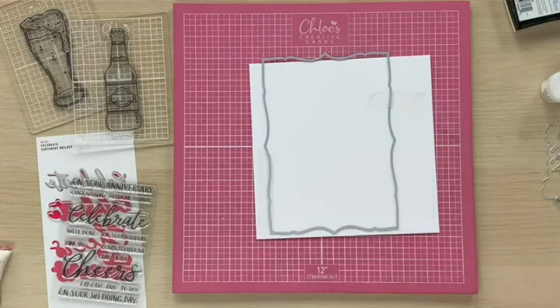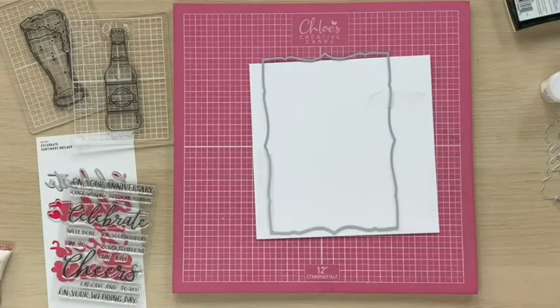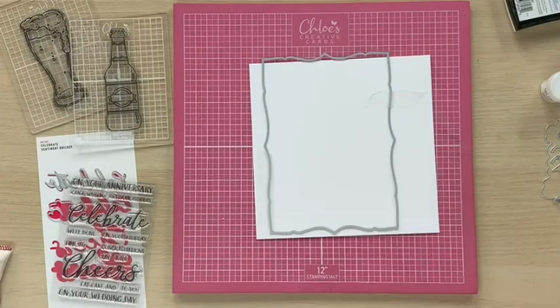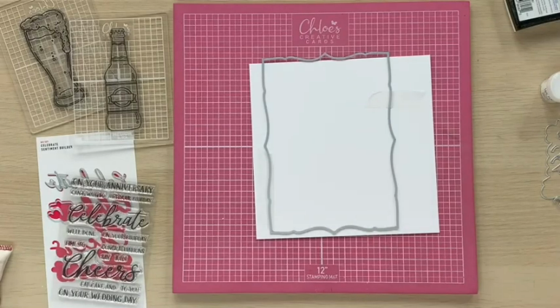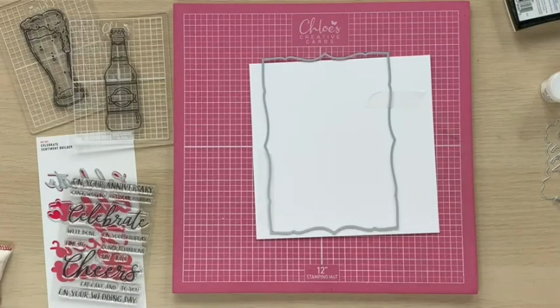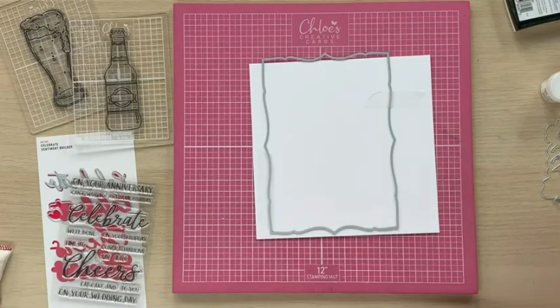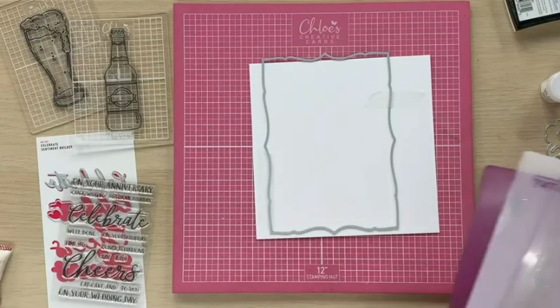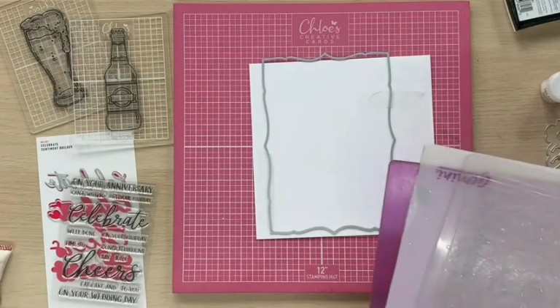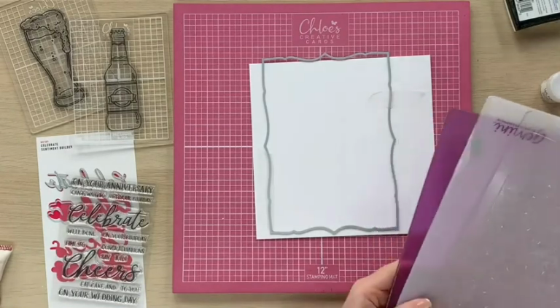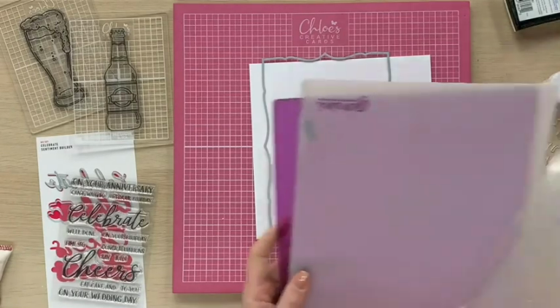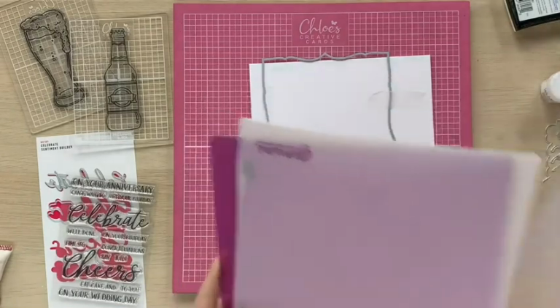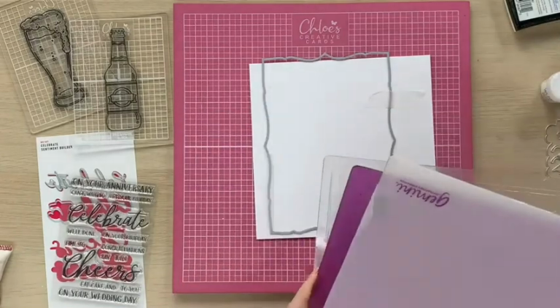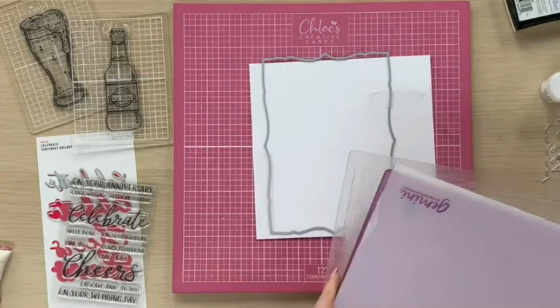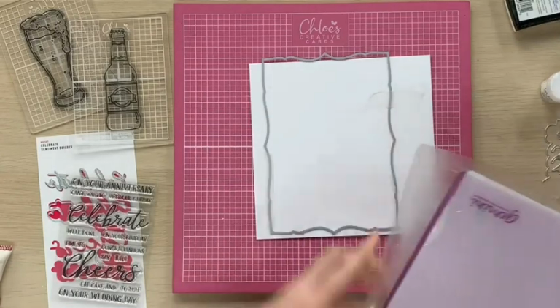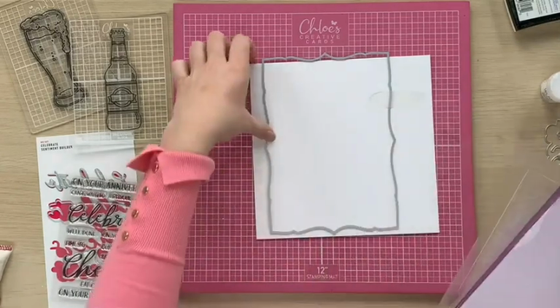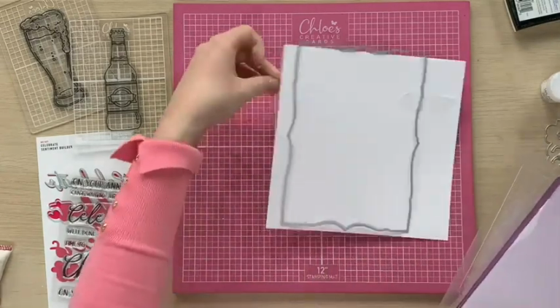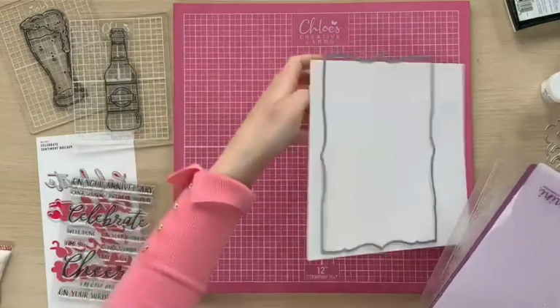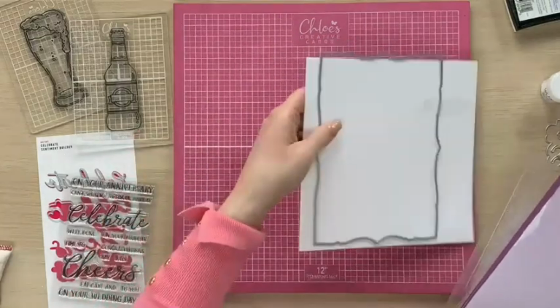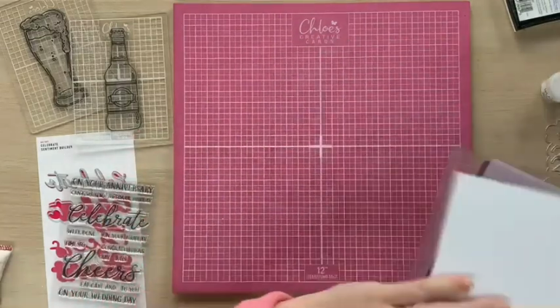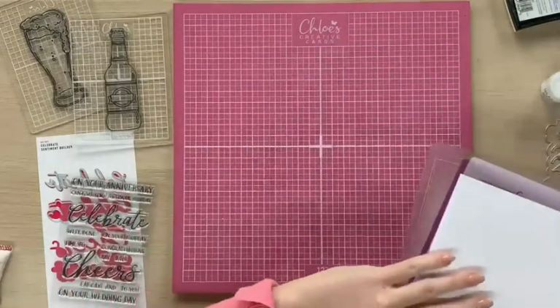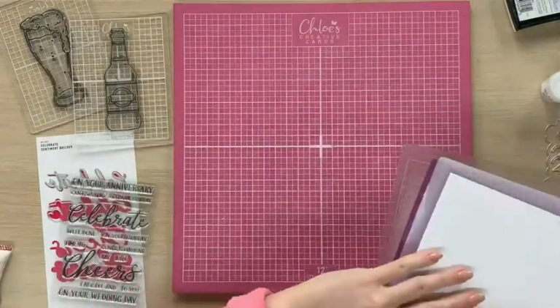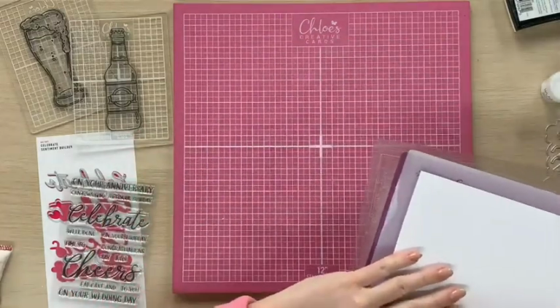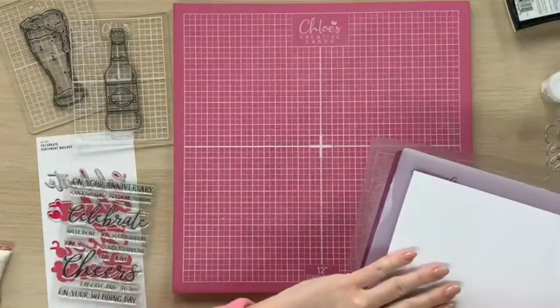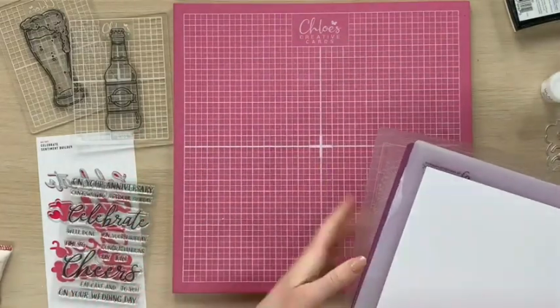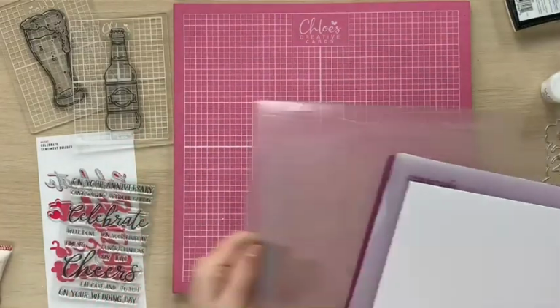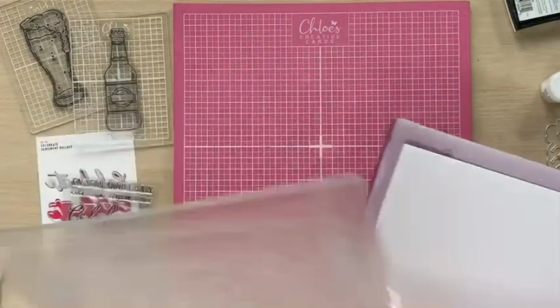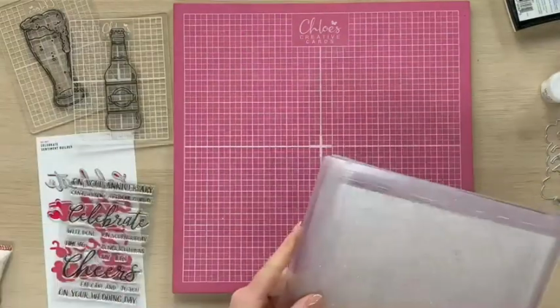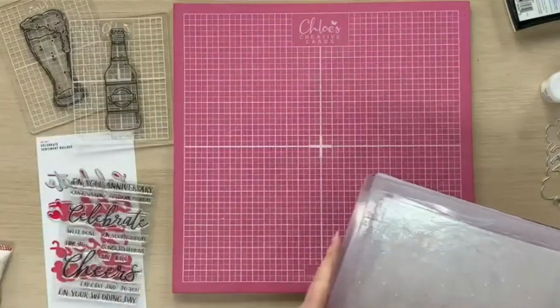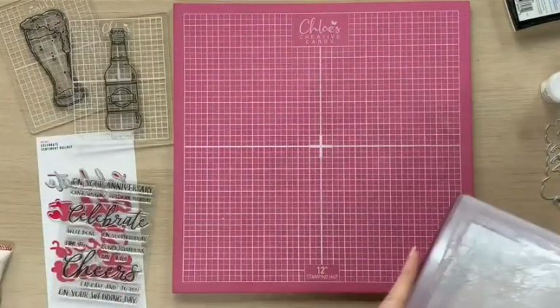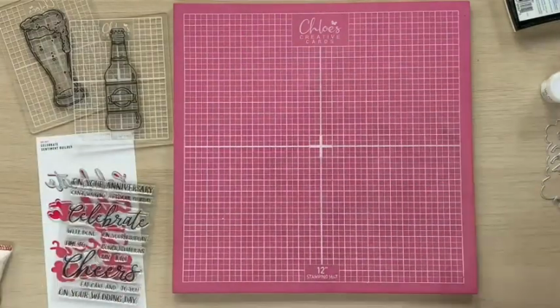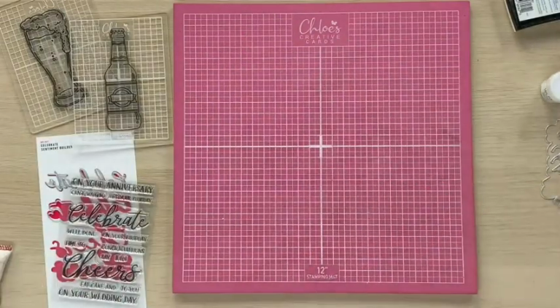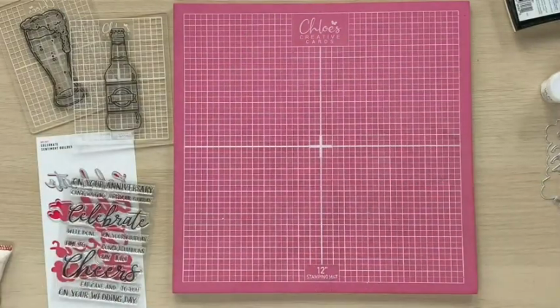I'm then going to take my plate — I'm using a Gemini machine — so I'm going to use my base plate, my plastic shim, and my cutting plate on the top, and we're going to run that through the machine.